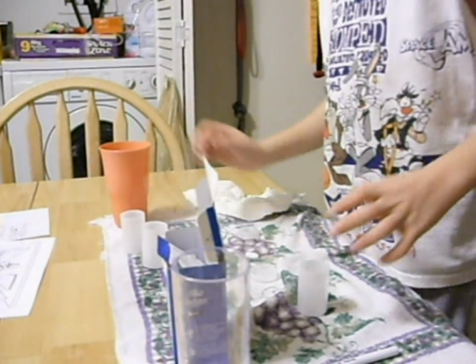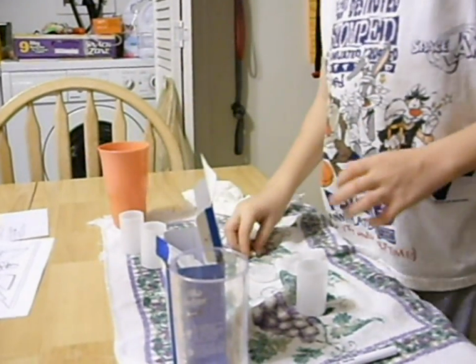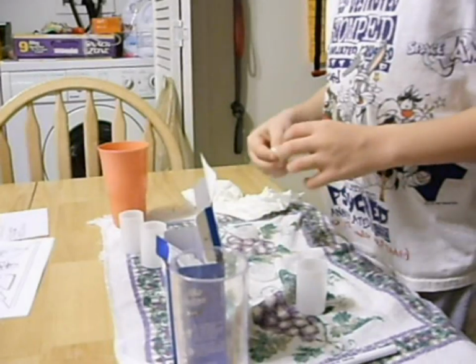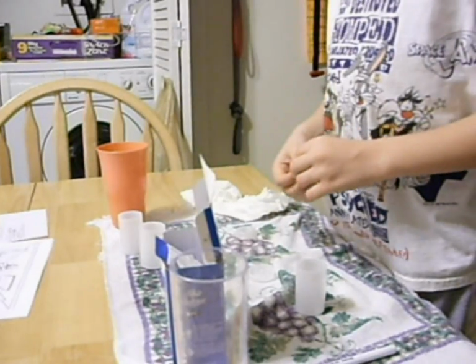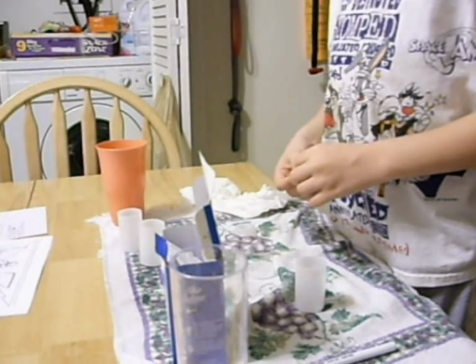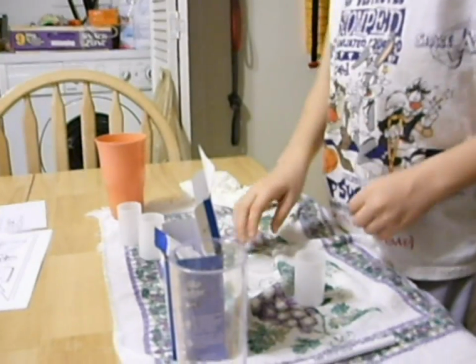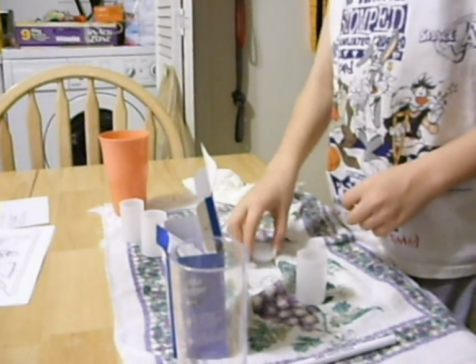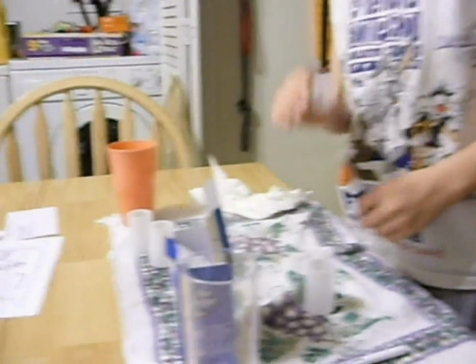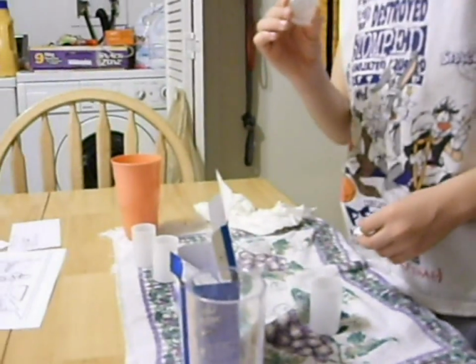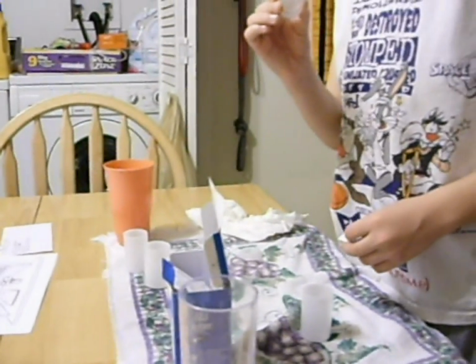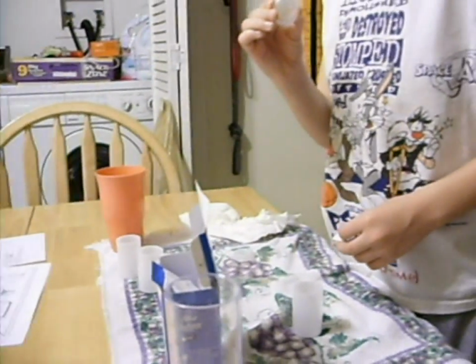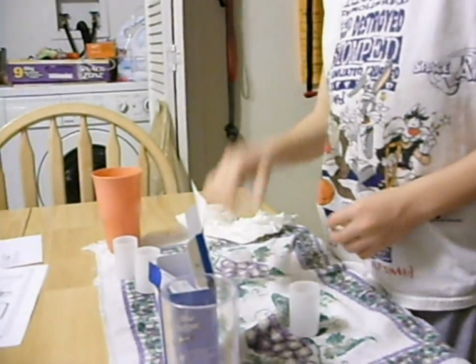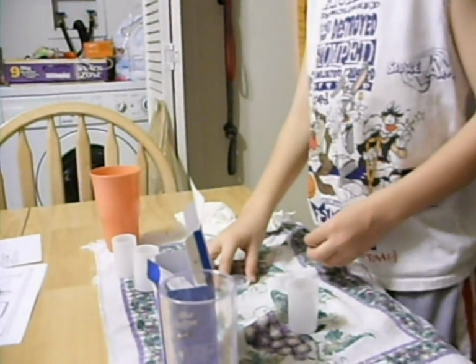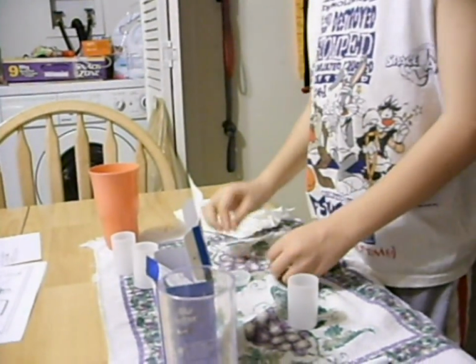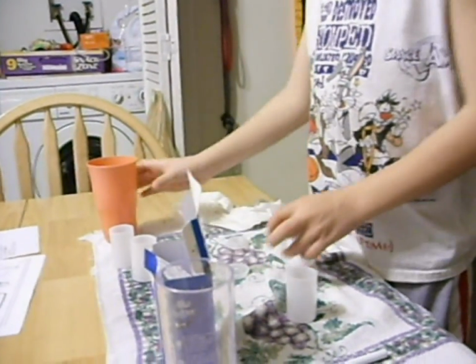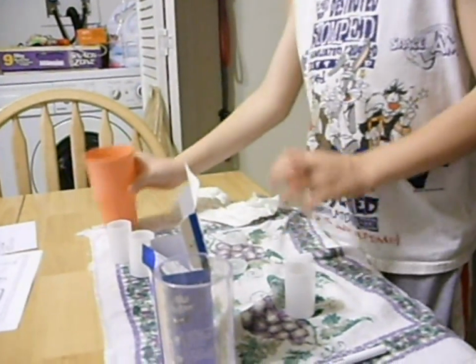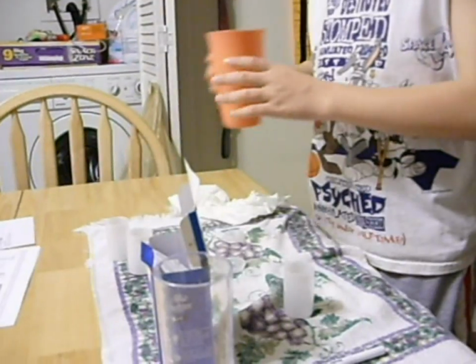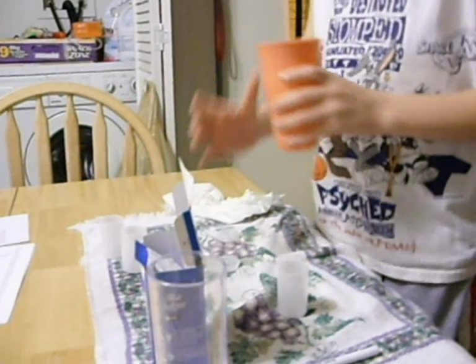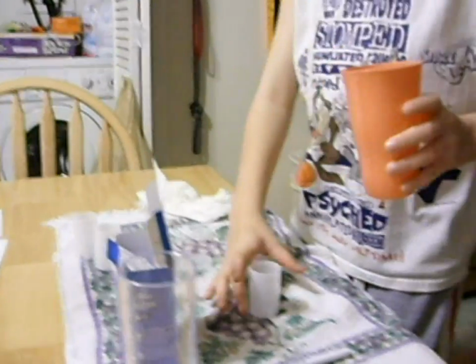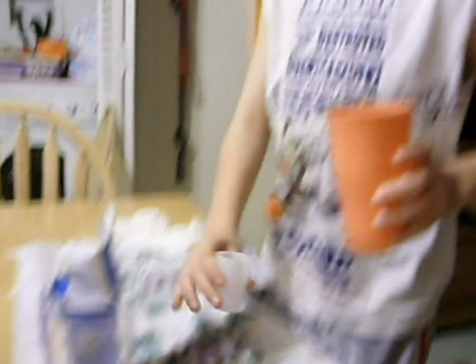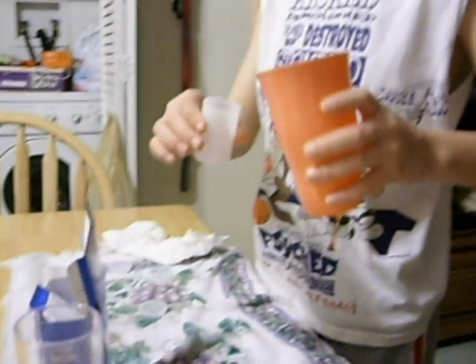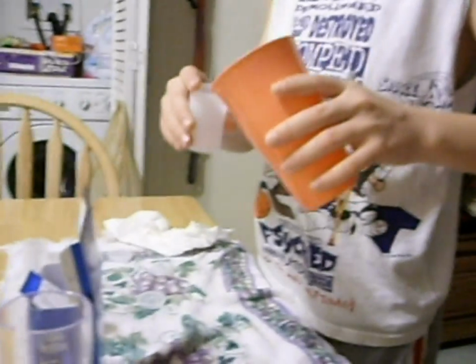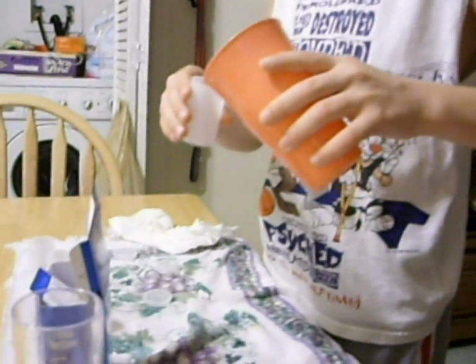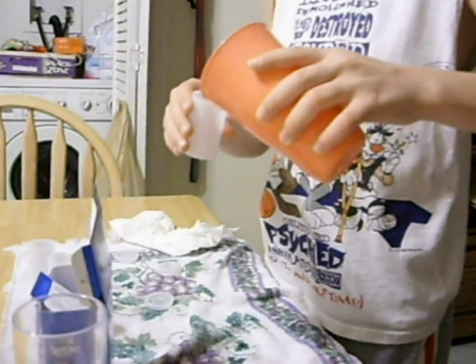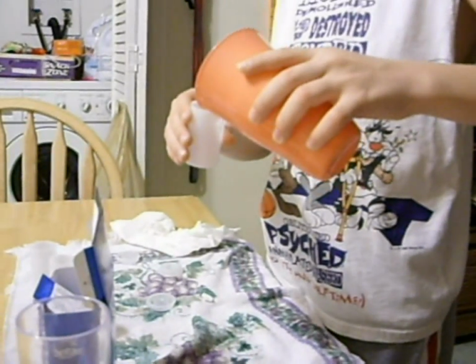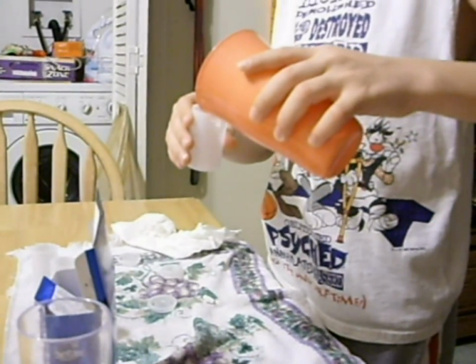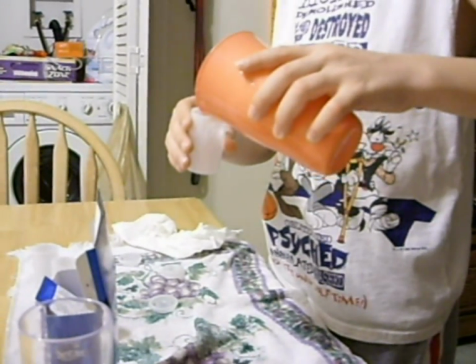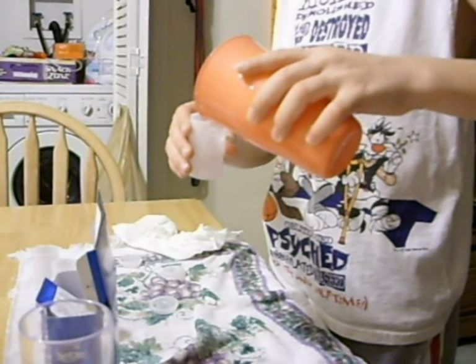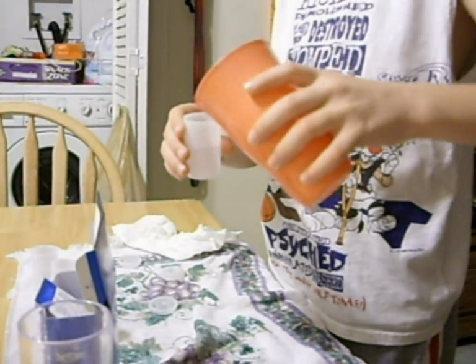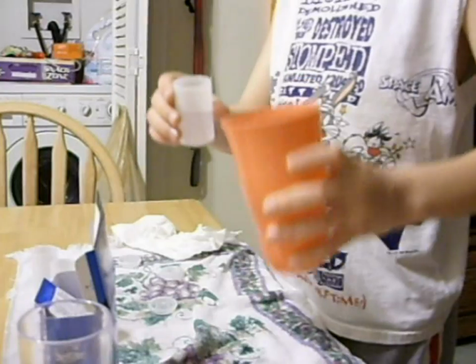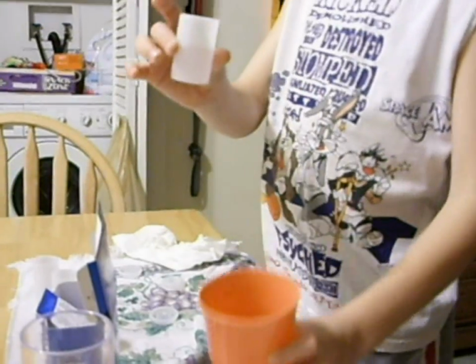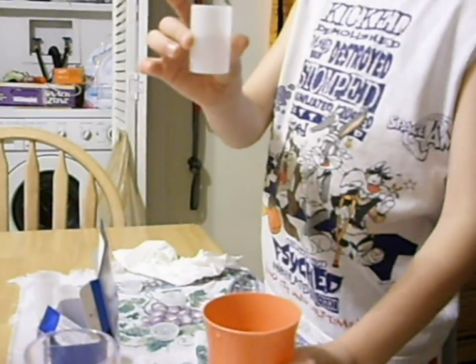First, I'm going to pop my top off. First, I put the water in the film canister, halfway full.